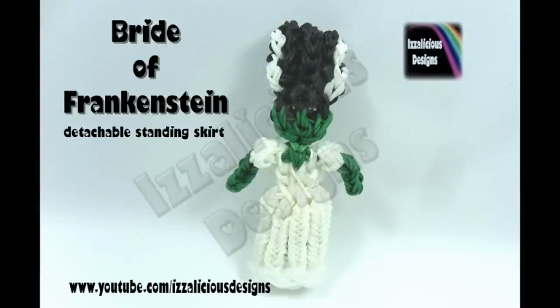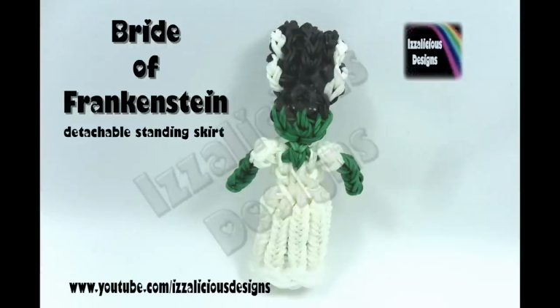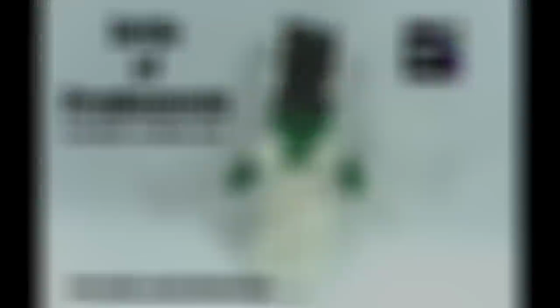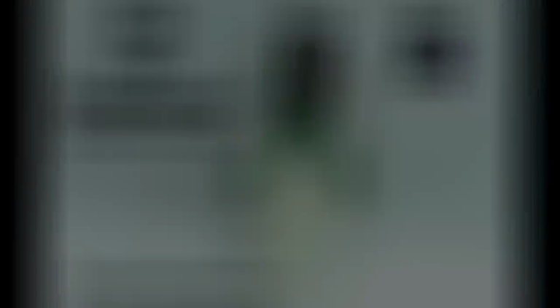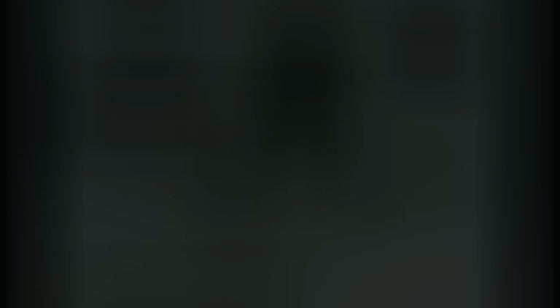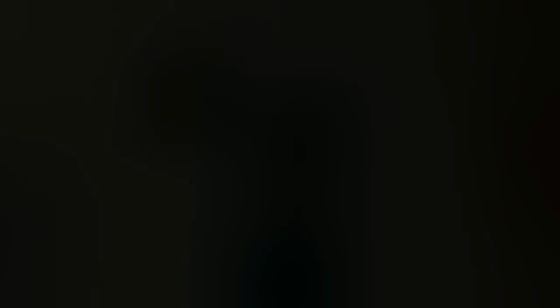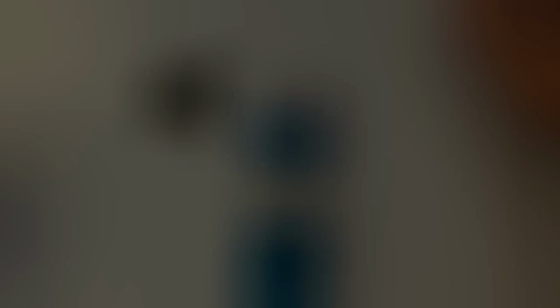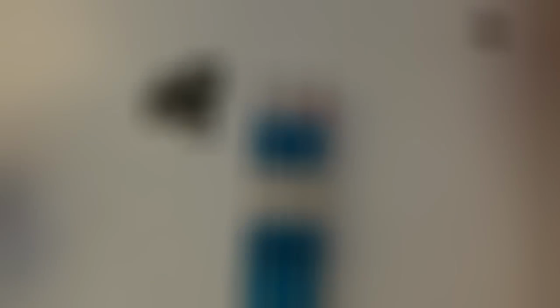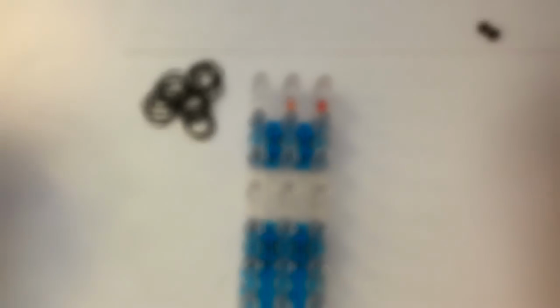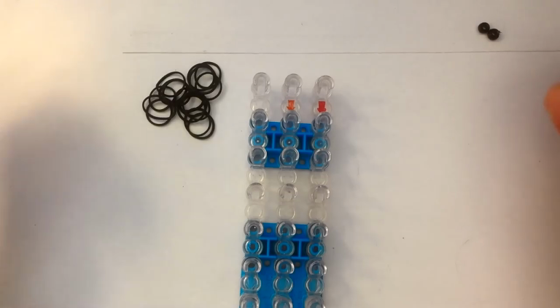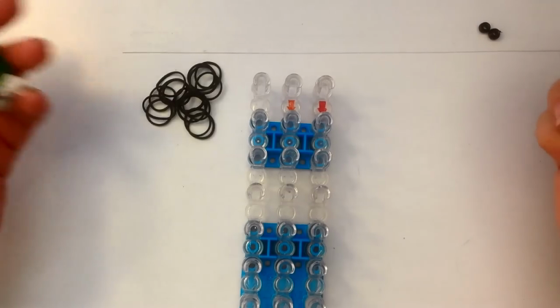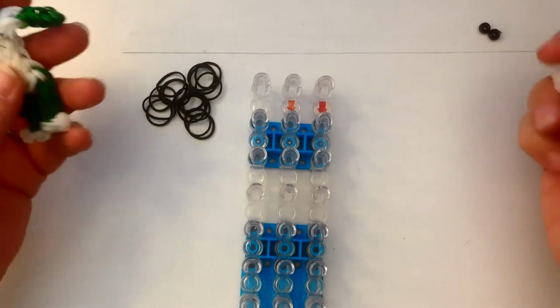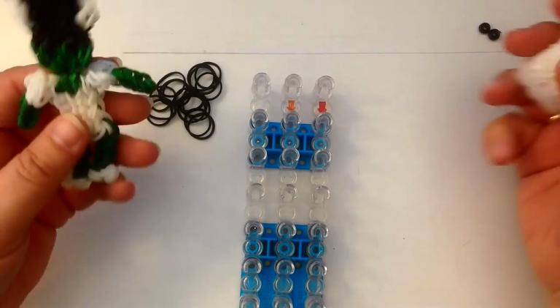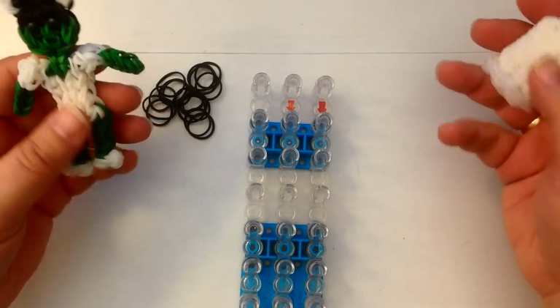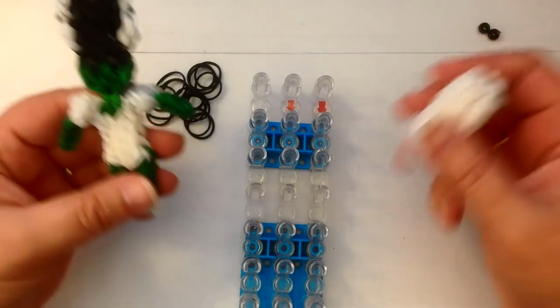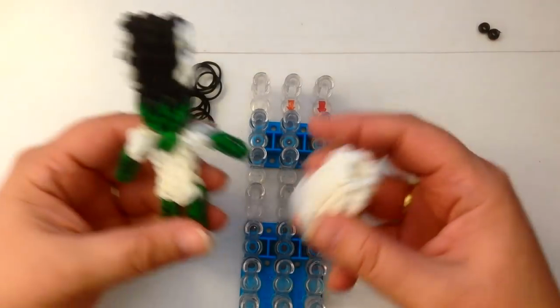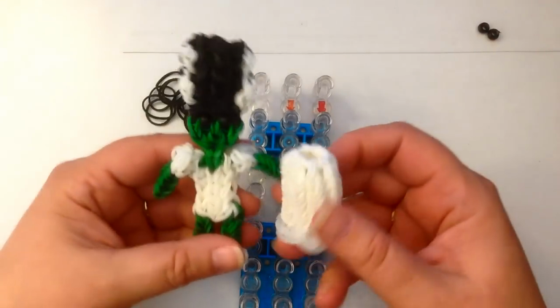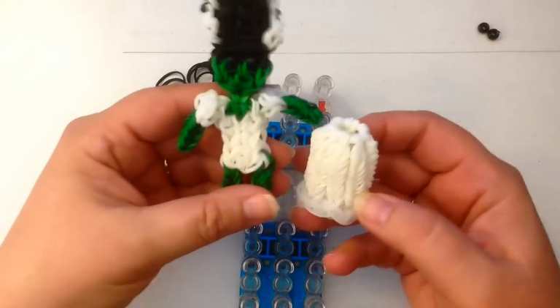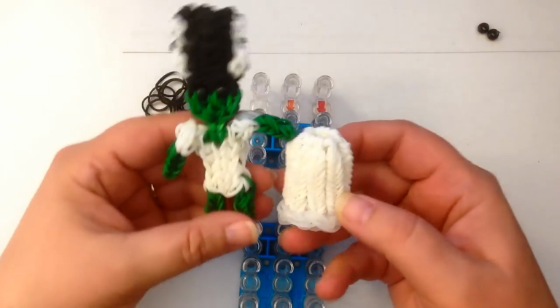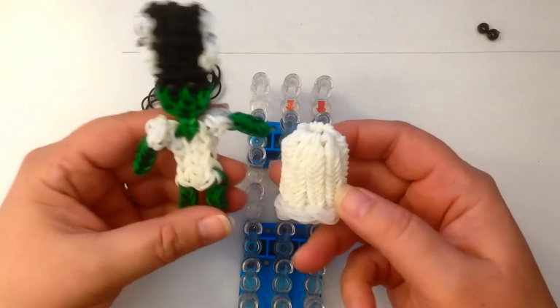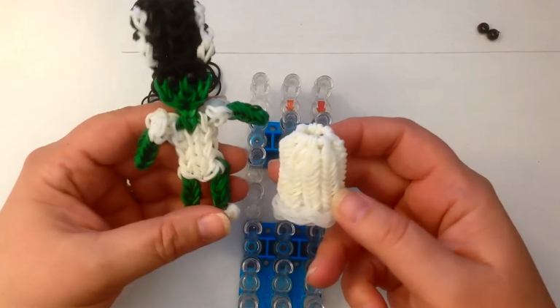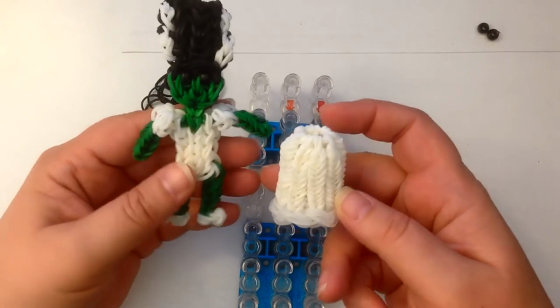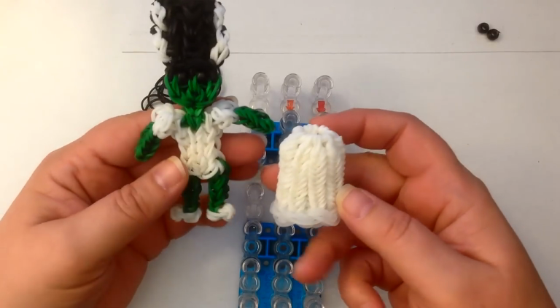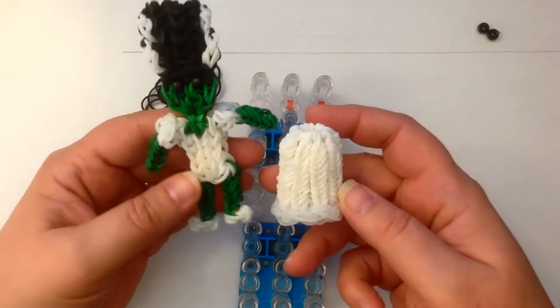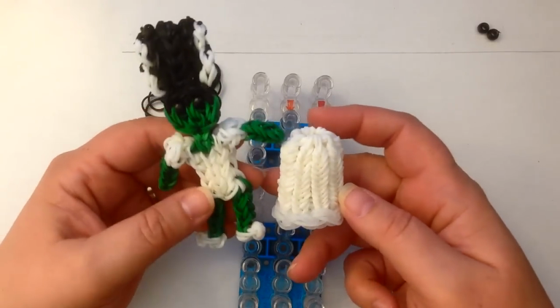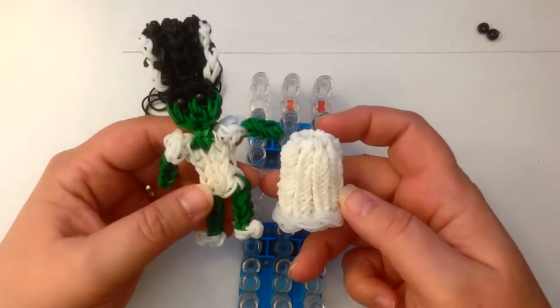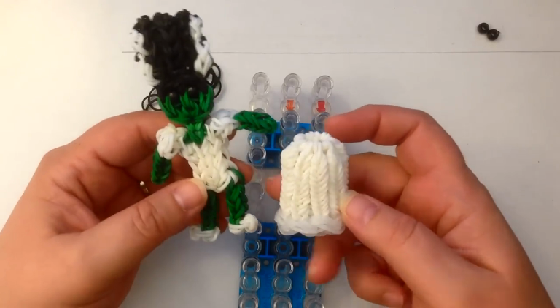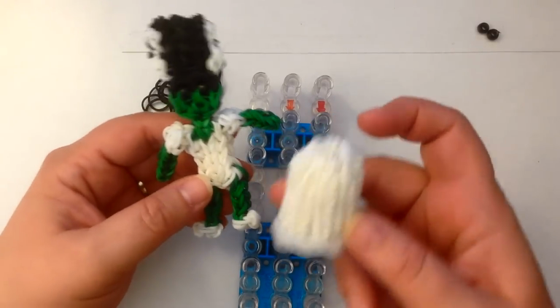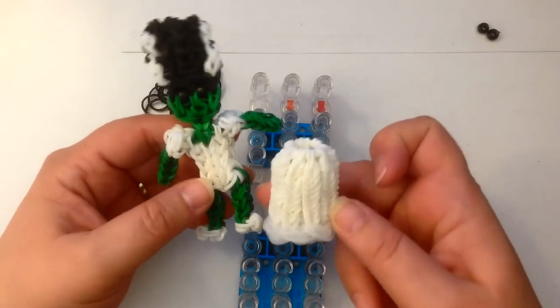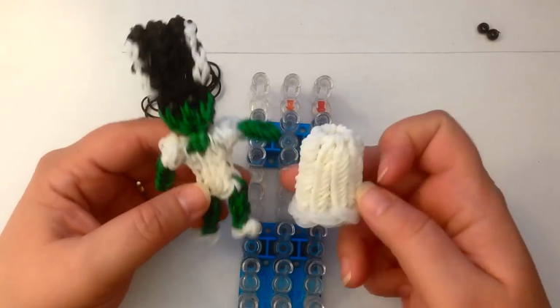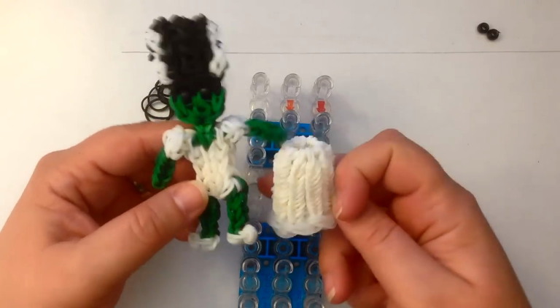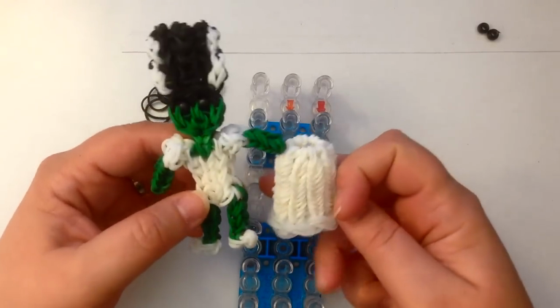Hi, this is Kate from Izalicious Designs. Today I'm going to be showing you how to make the Bride of Frankenstein with a standing skirt.